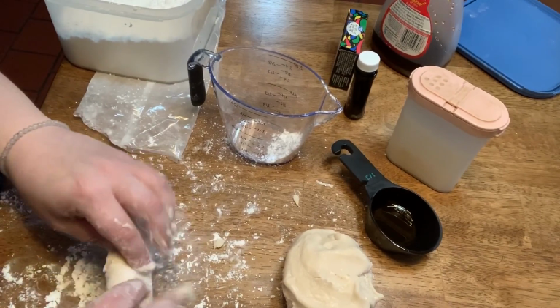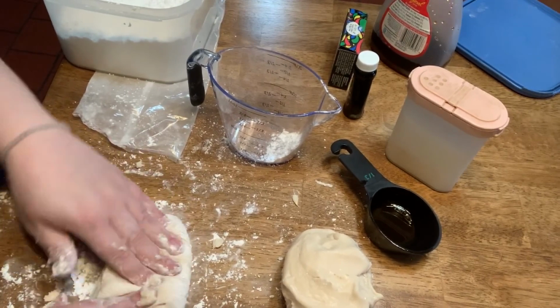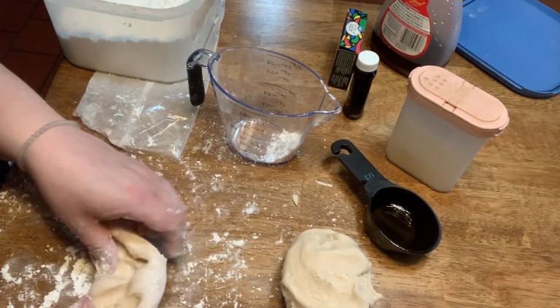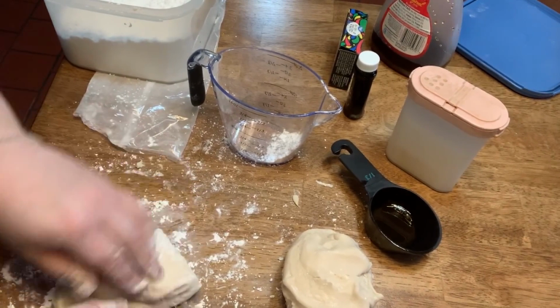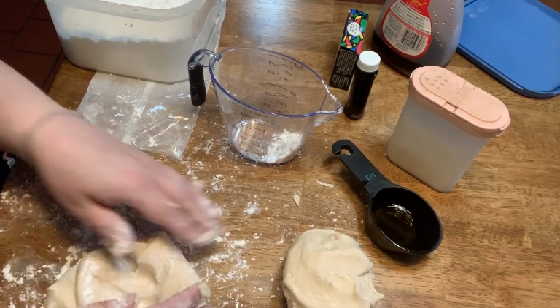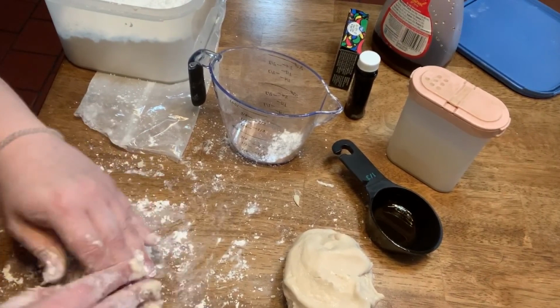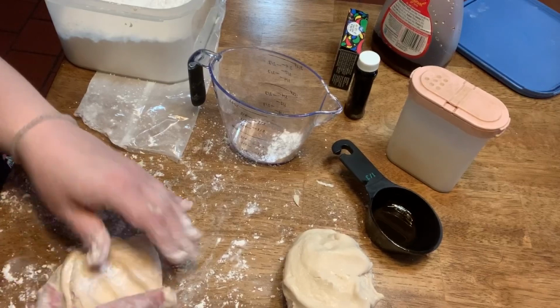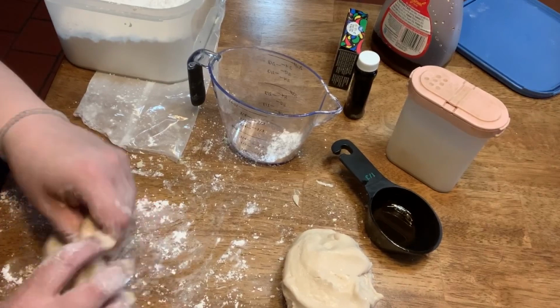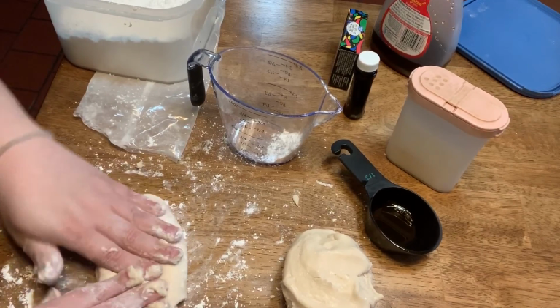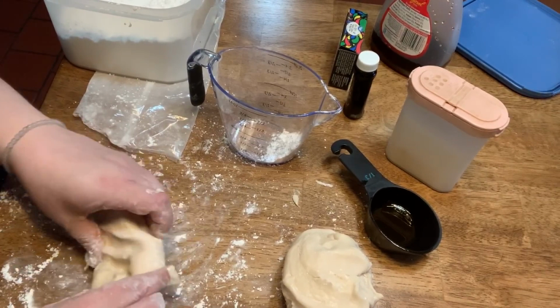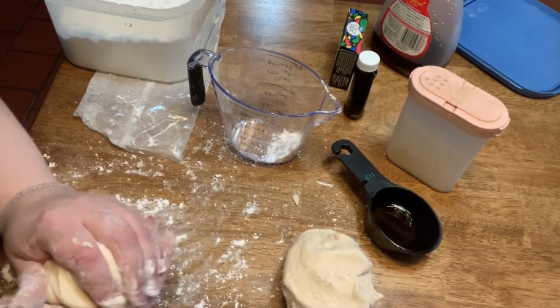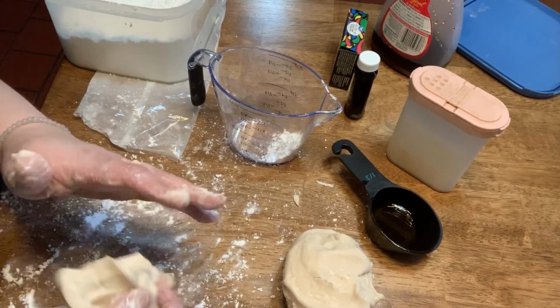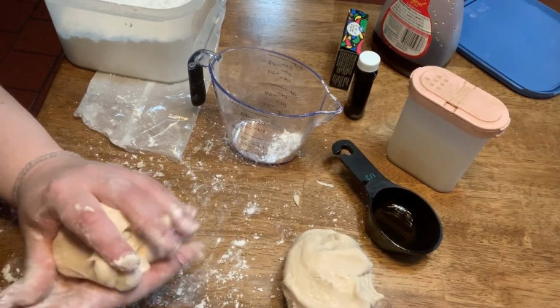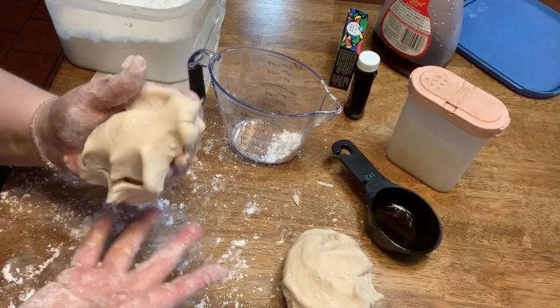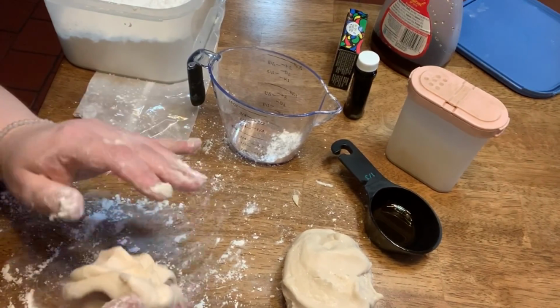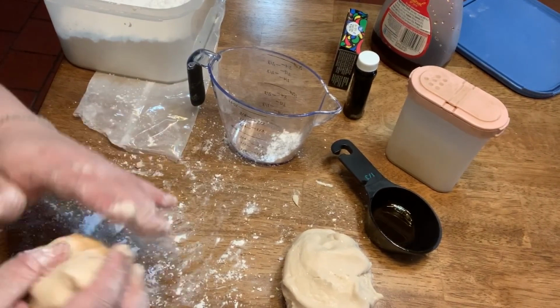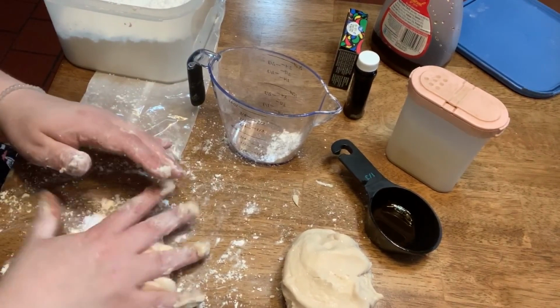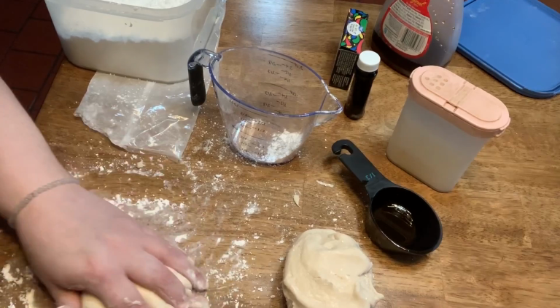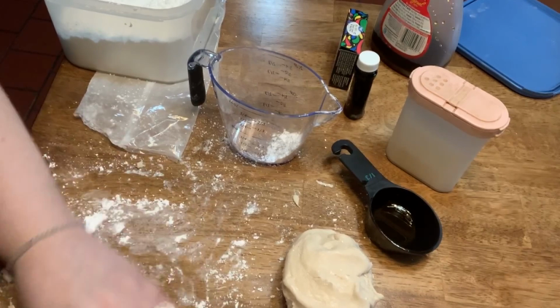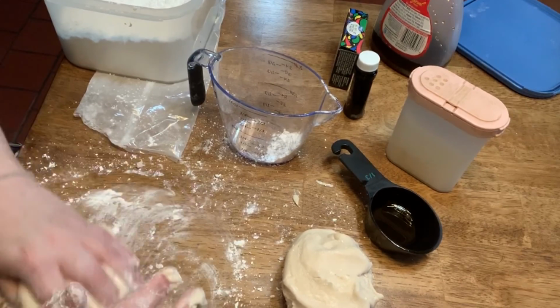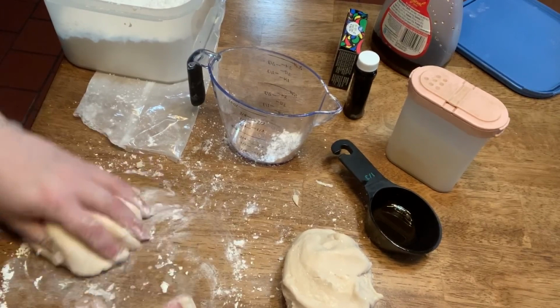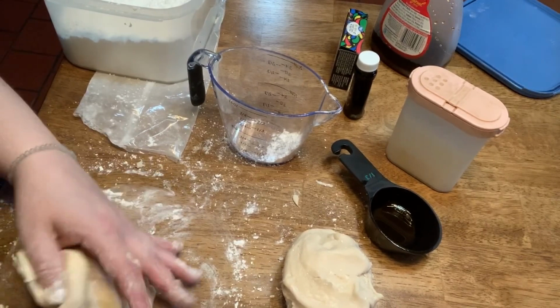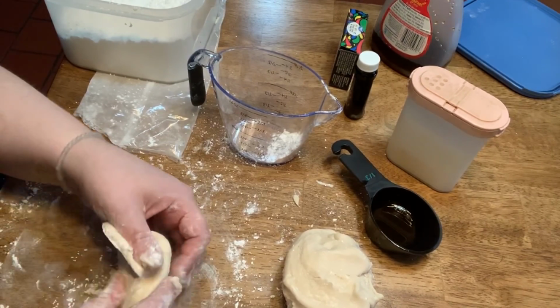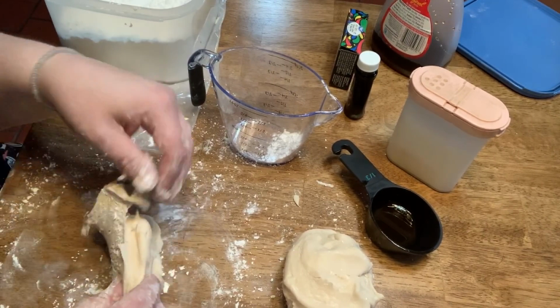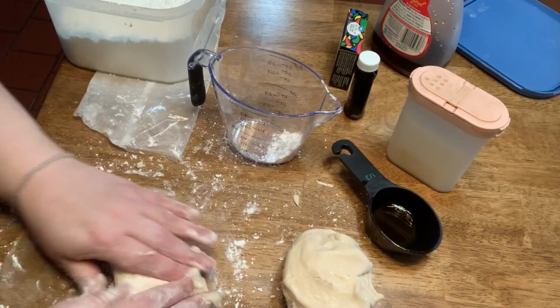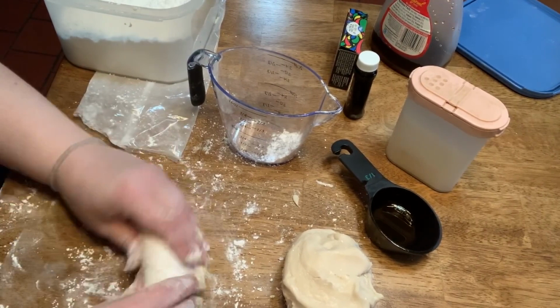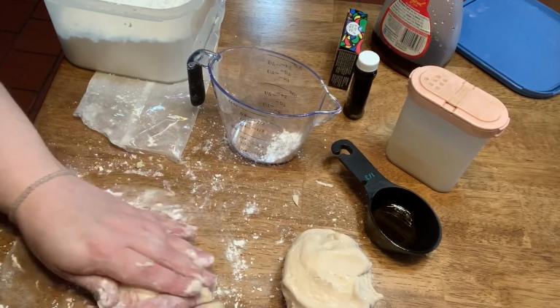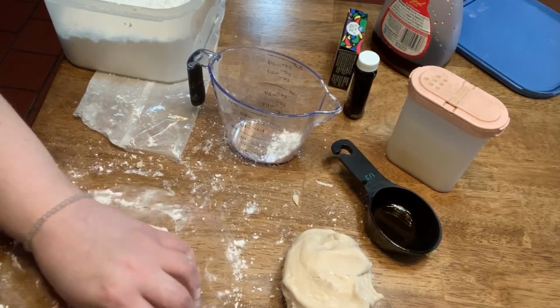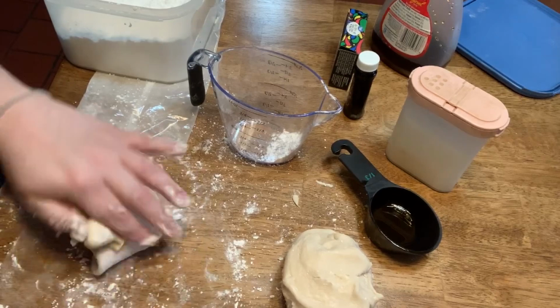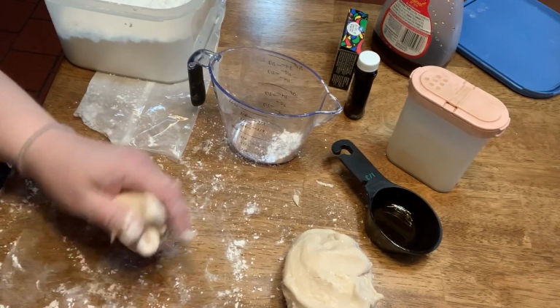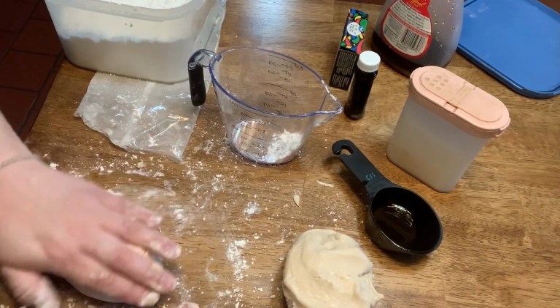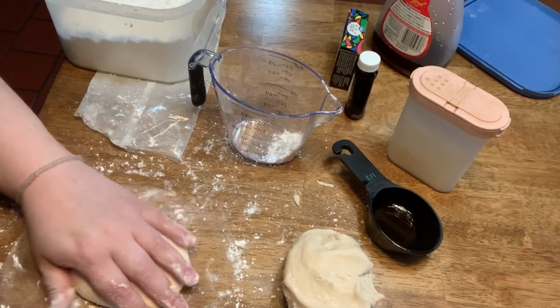What do you guys think? Do you think that would have made a difference? This one looks great — look at that, no stick at all. So remember, if there's any stick, just like flour, you can use confectioner's sugar and just get some on there.